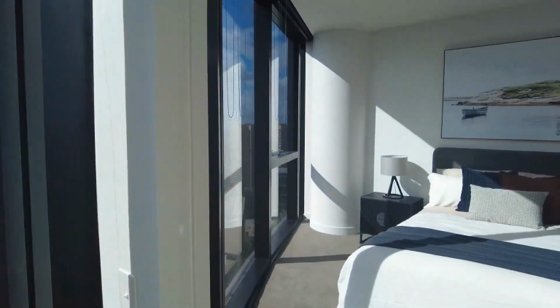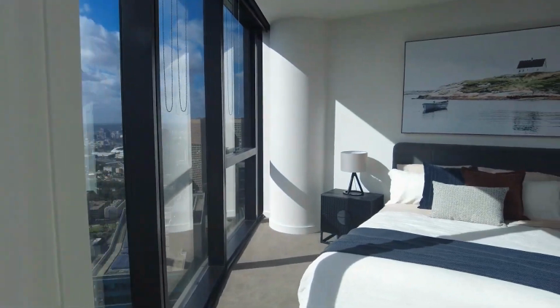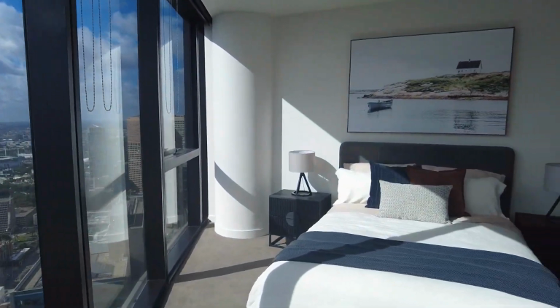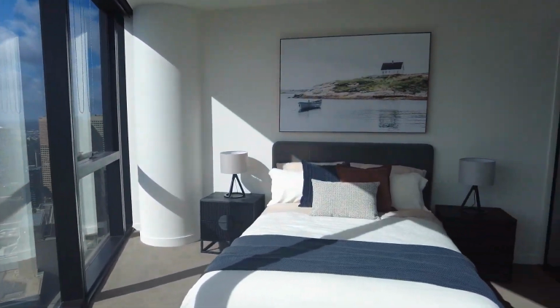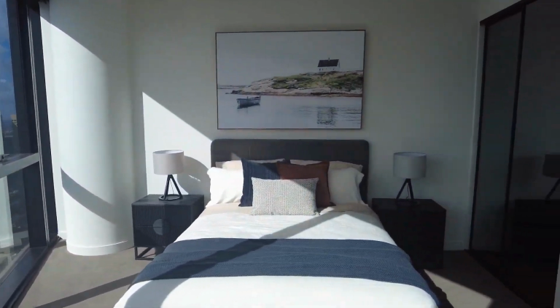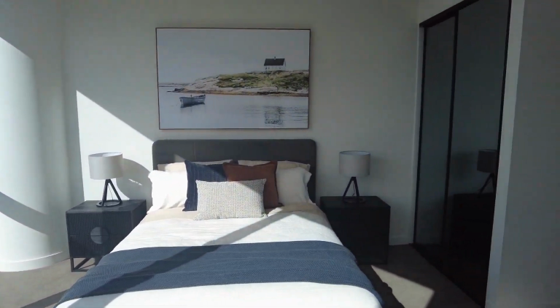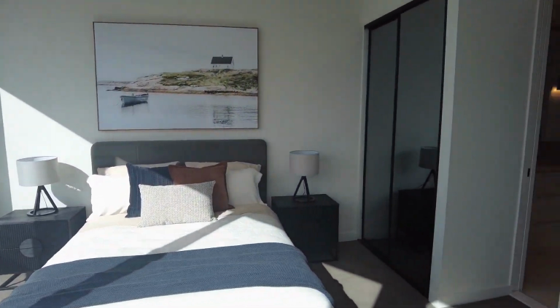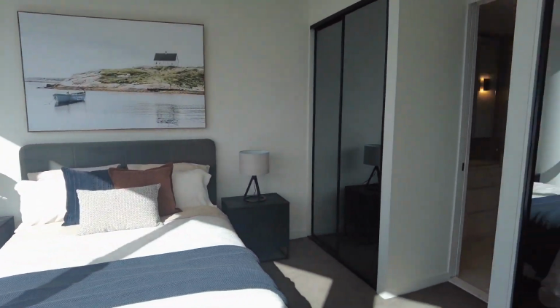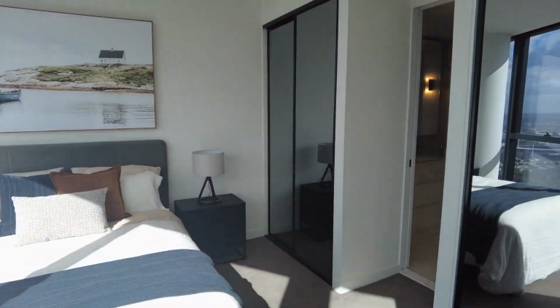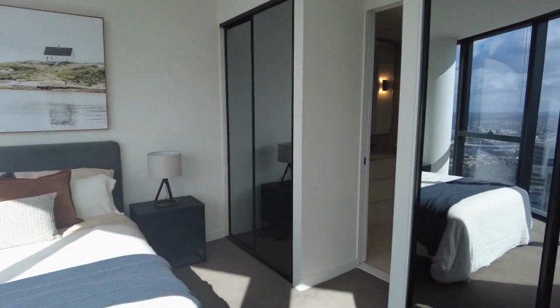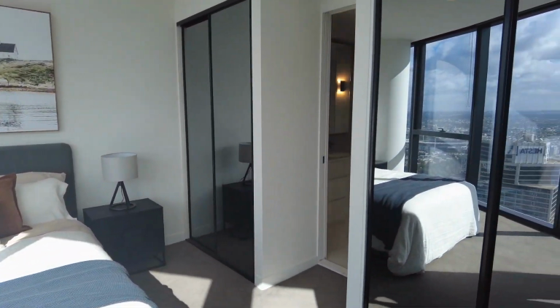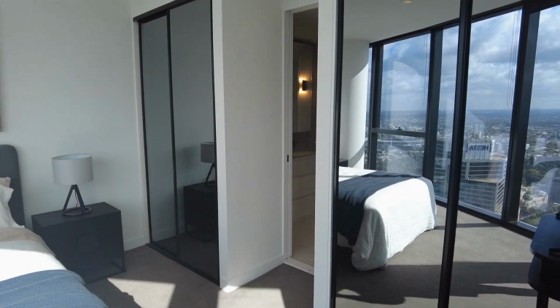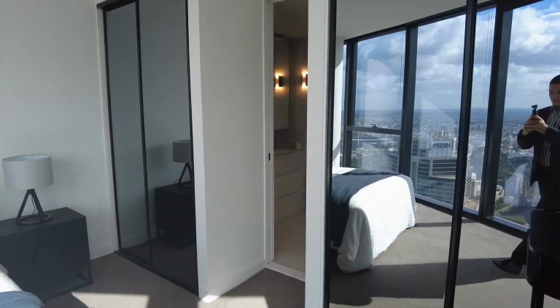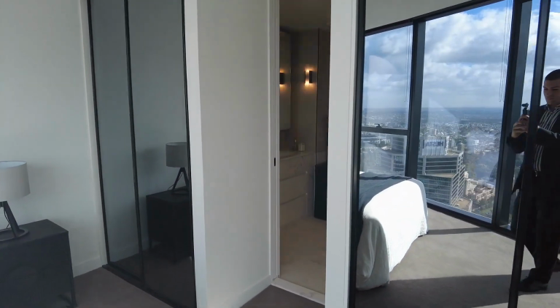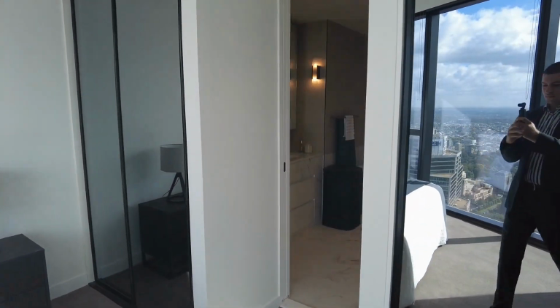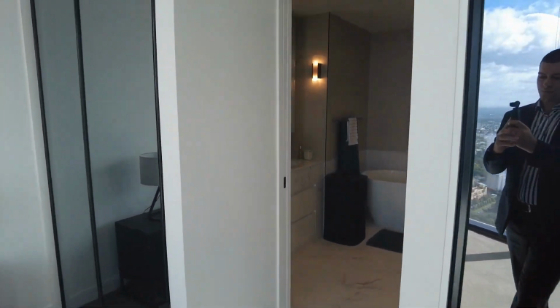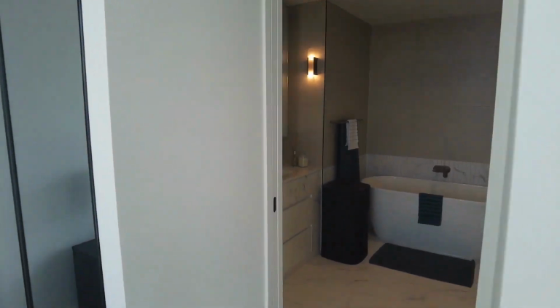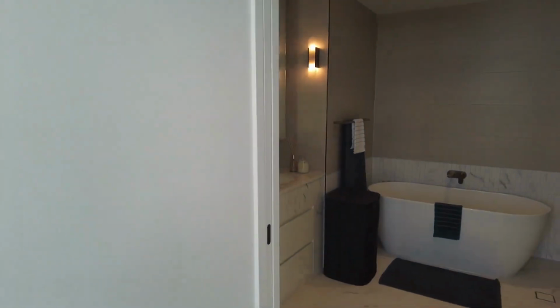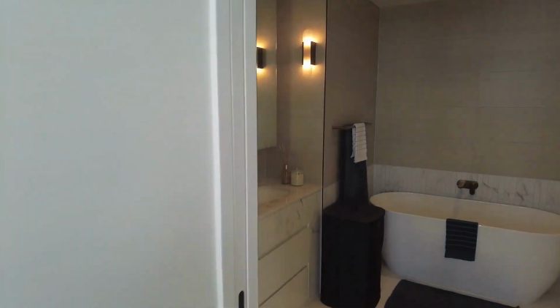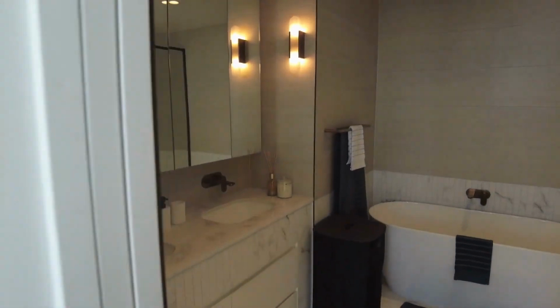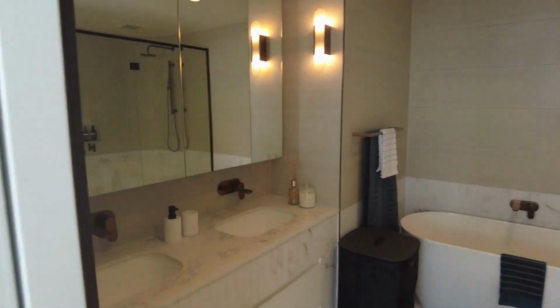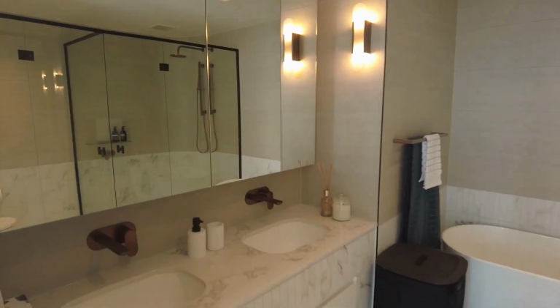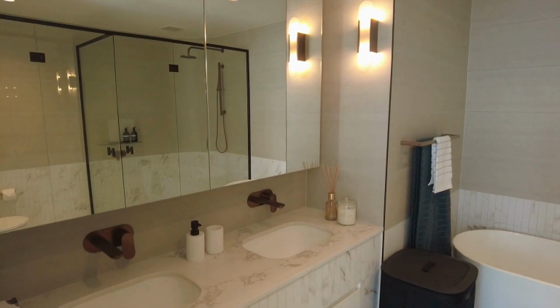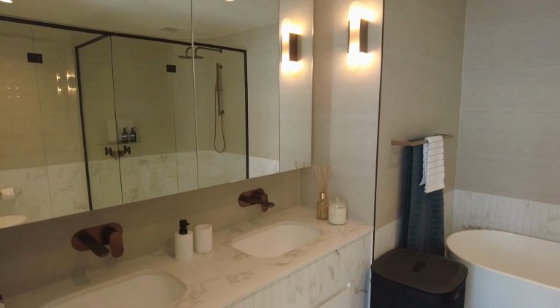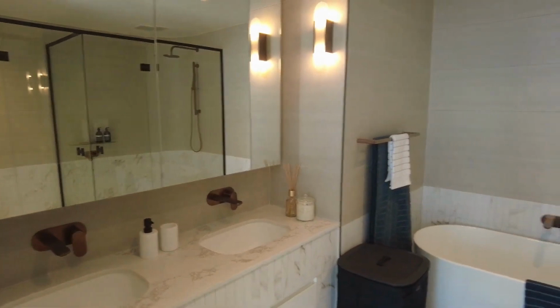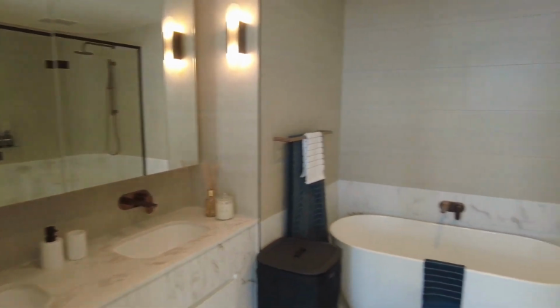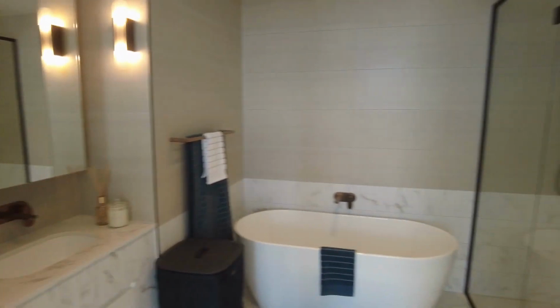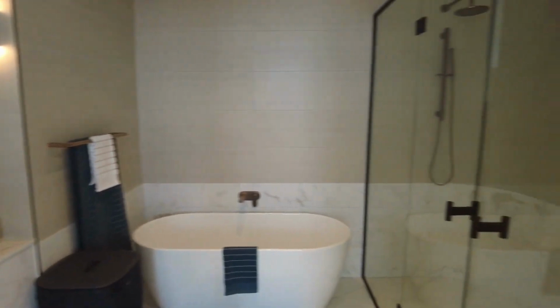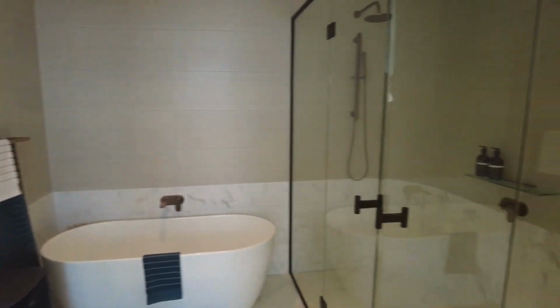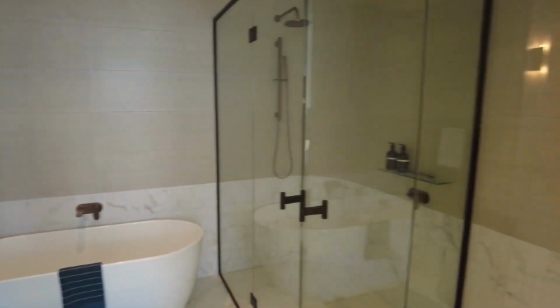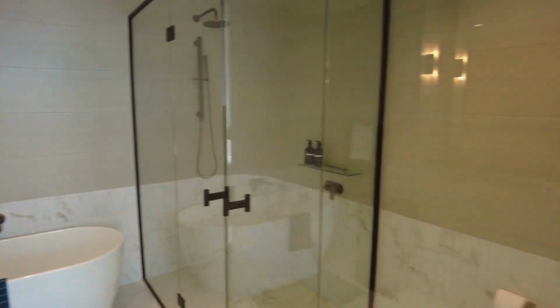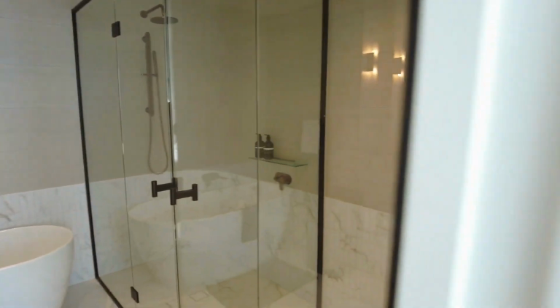Here in the master bedroom, as you can see, large queen-size bed, built-in robes and great natural light. In the ensuite we have a bath, large rain shower, beautiful vanity and floor-to-ceiling tiles.